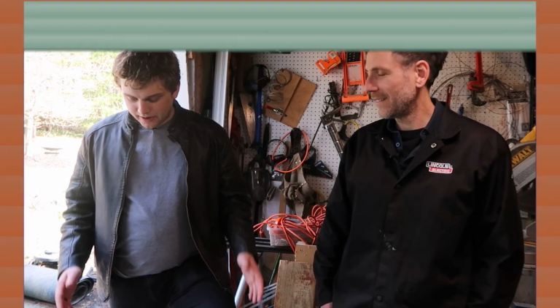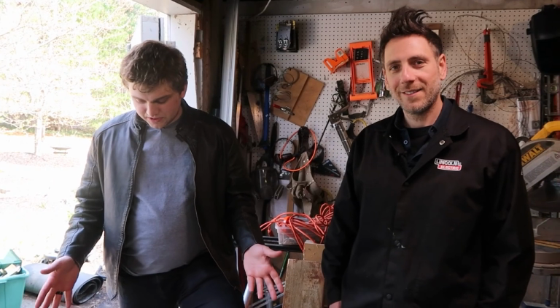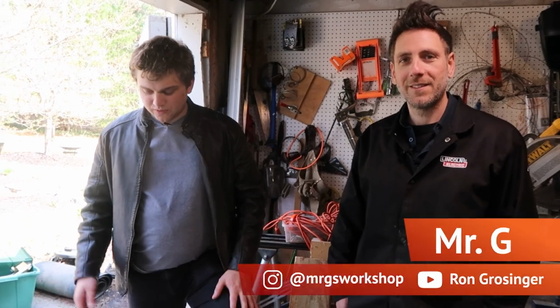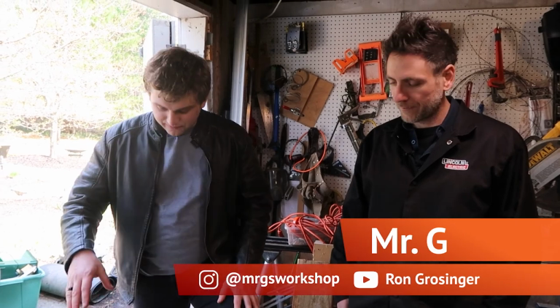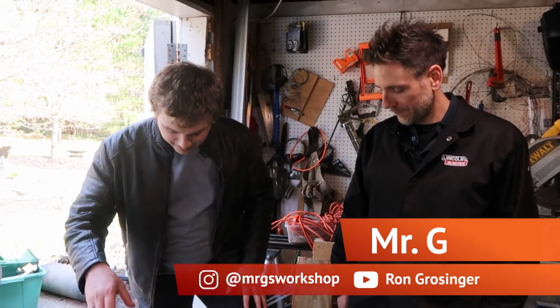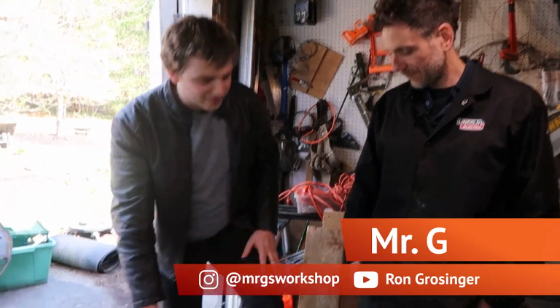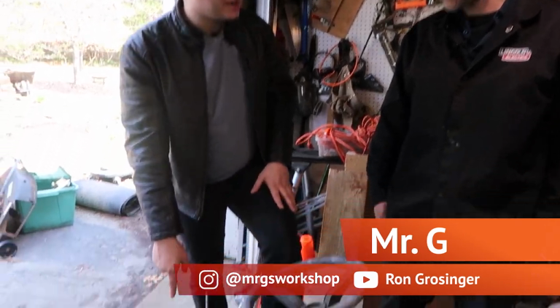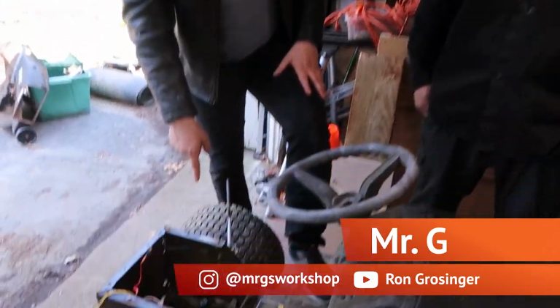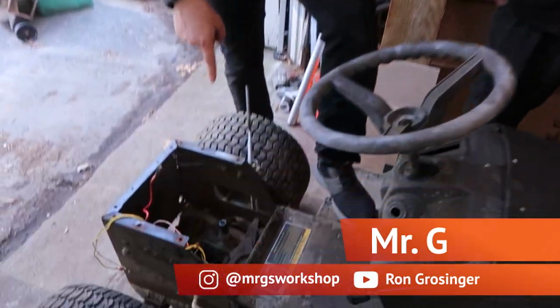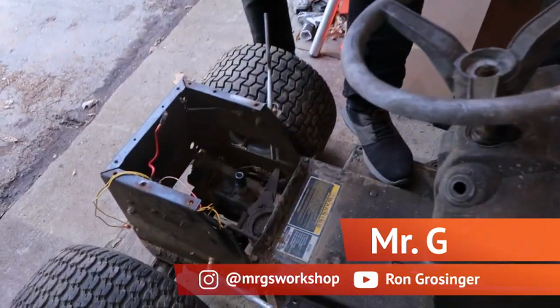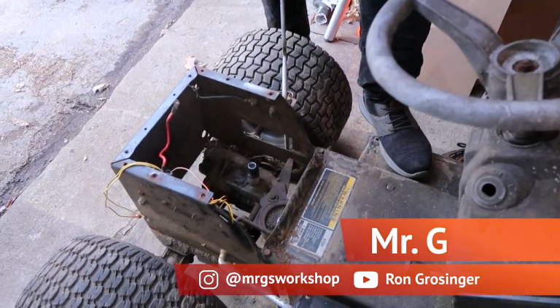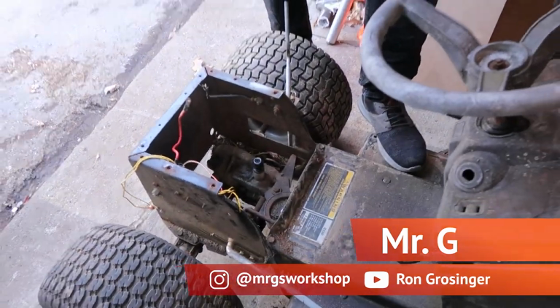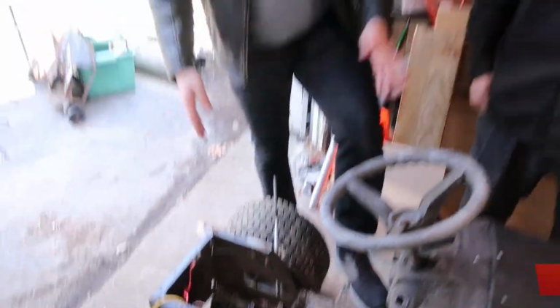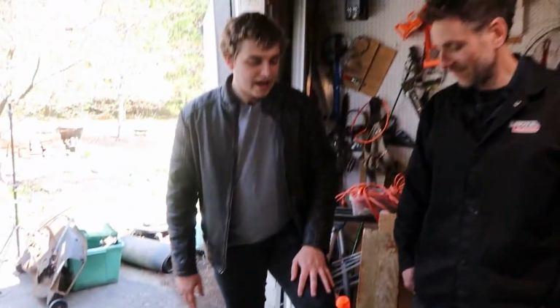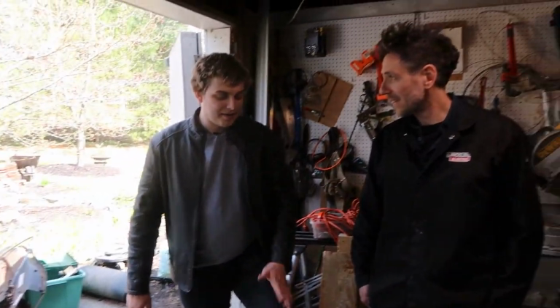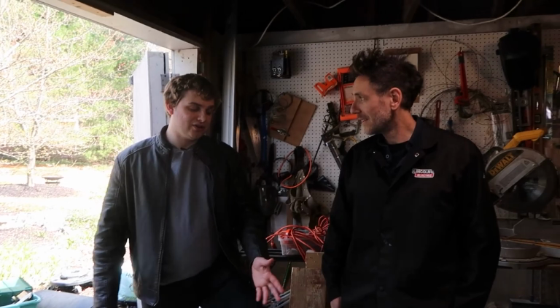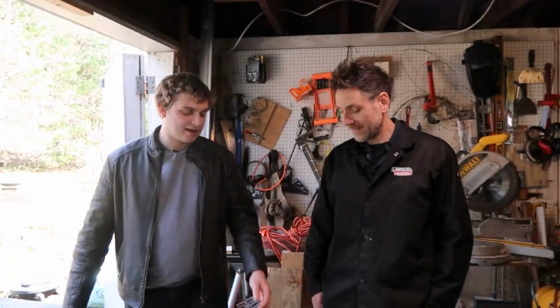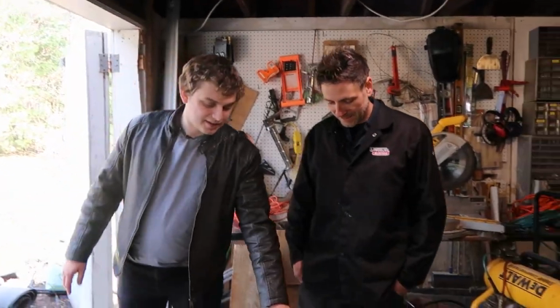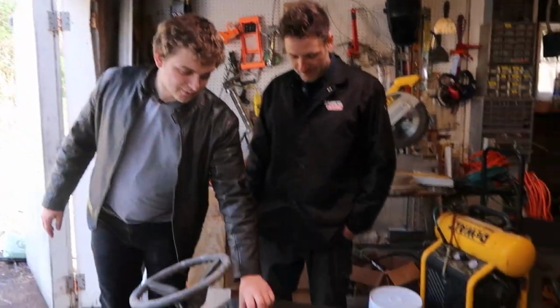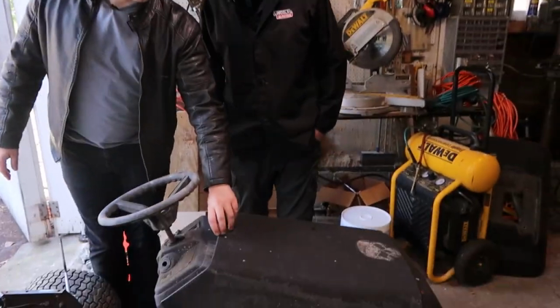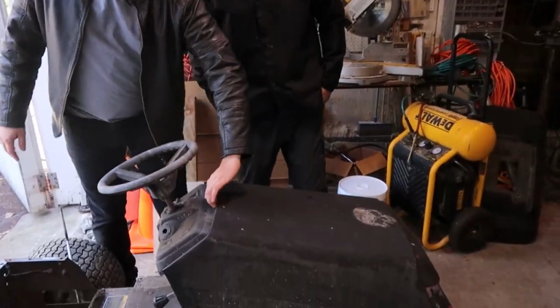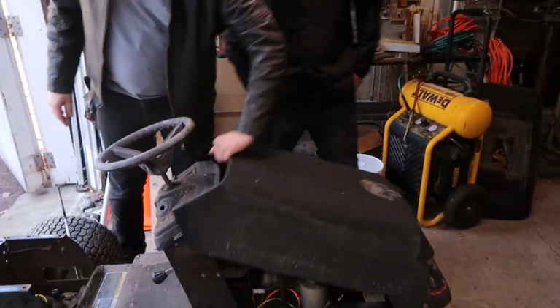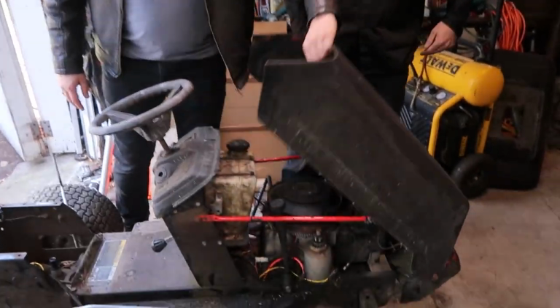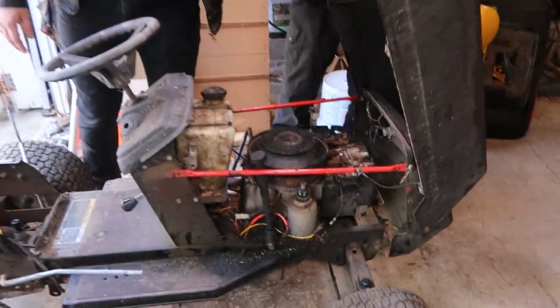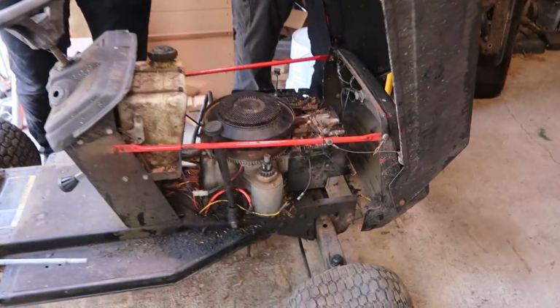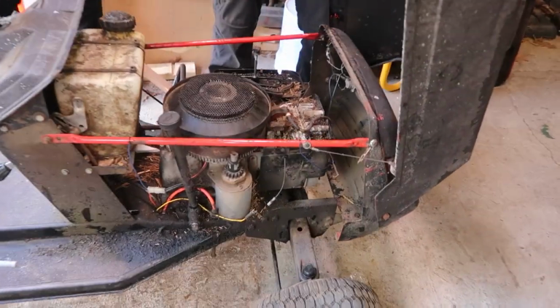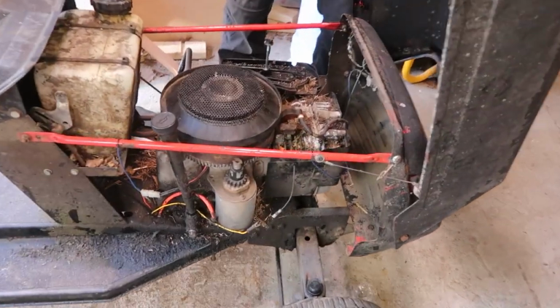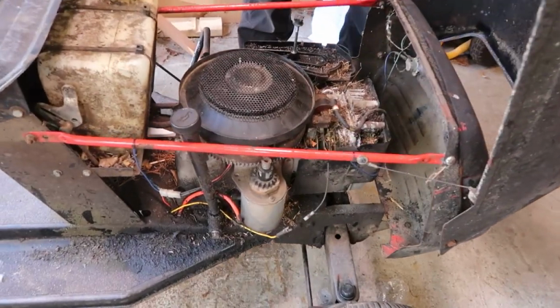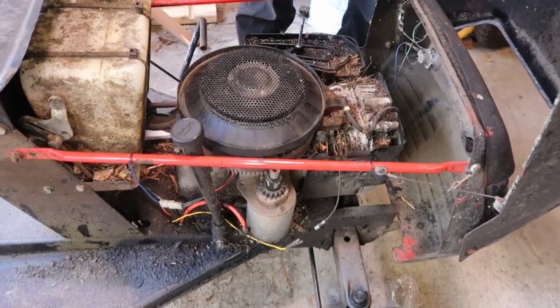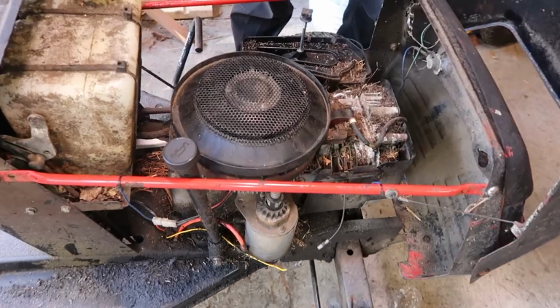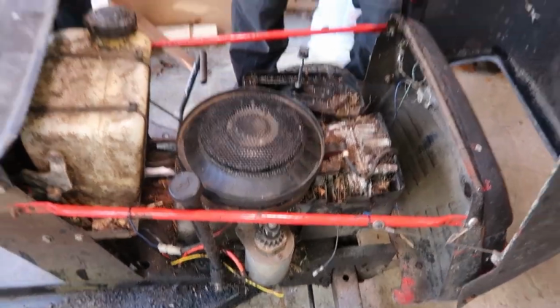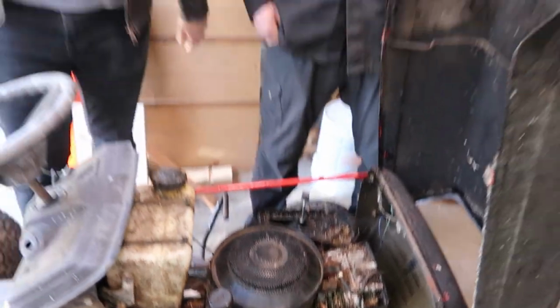Alright, so Mr. G, we have figured out how we're attaching to our drivetrain. Now let's talk about the elephant in the room — this big, heavy, stupid, stupid motor. Let's get it out of here.